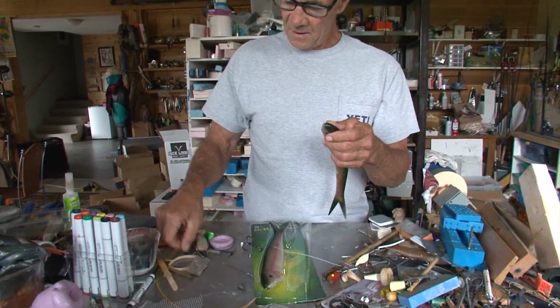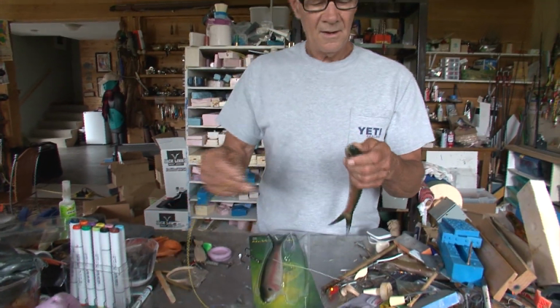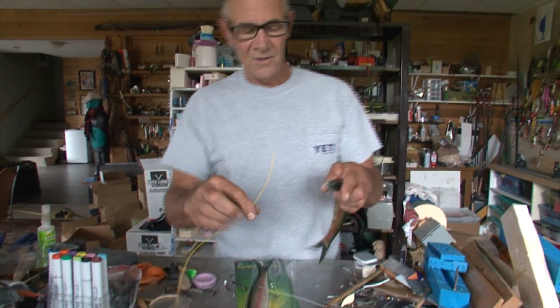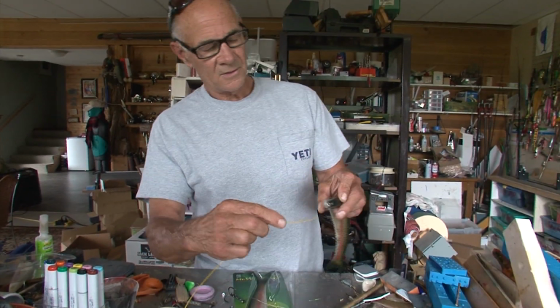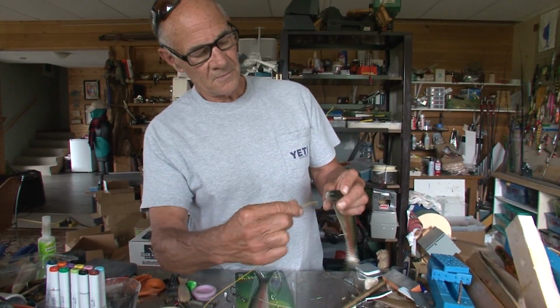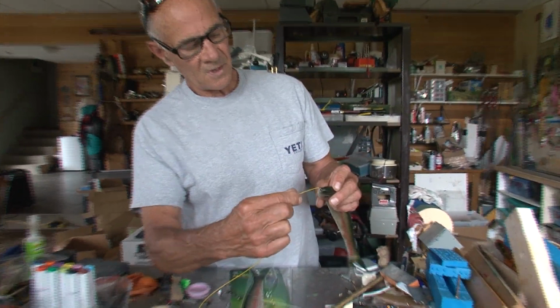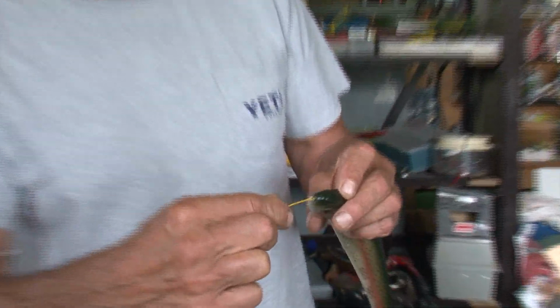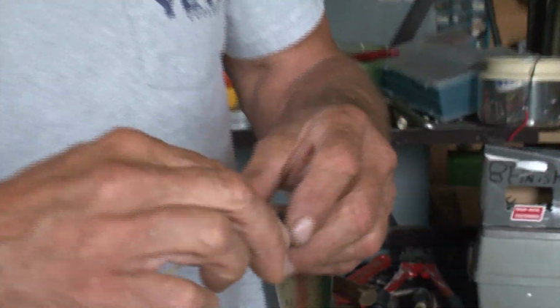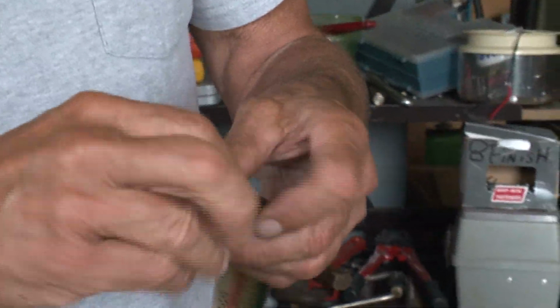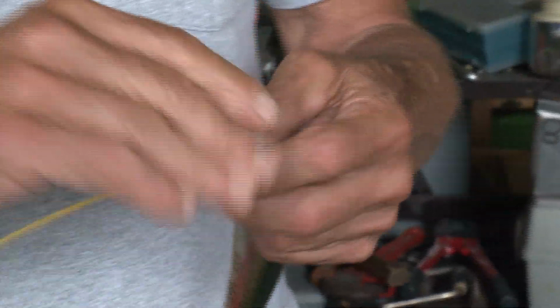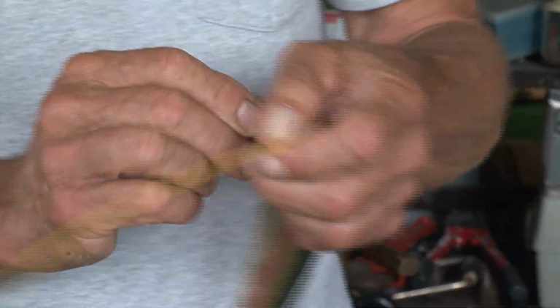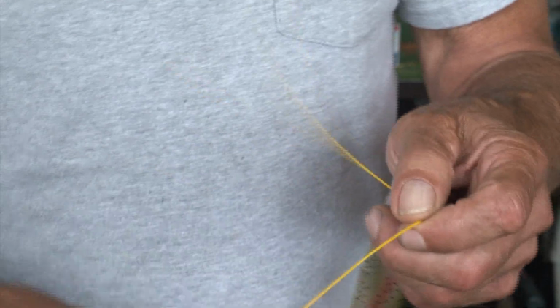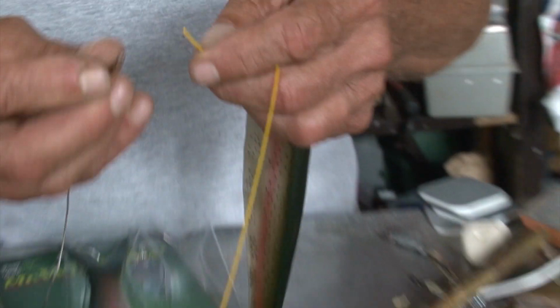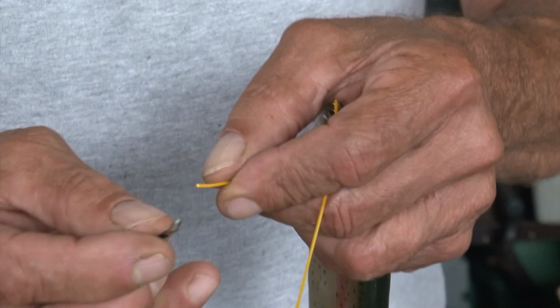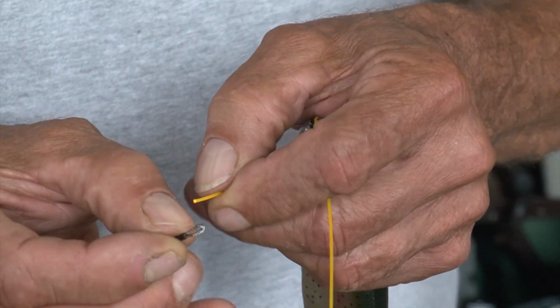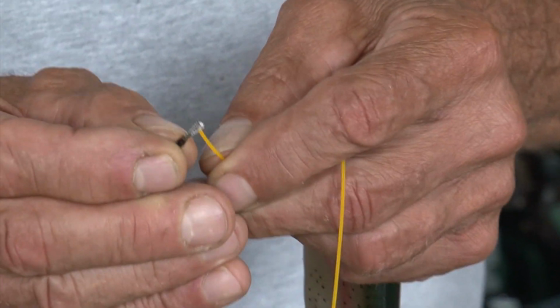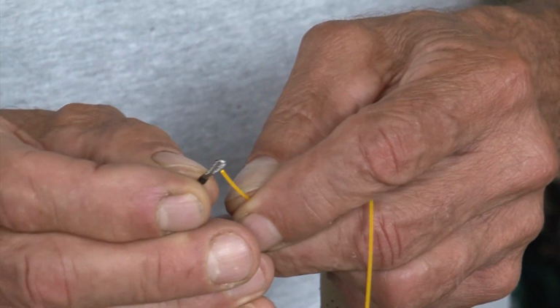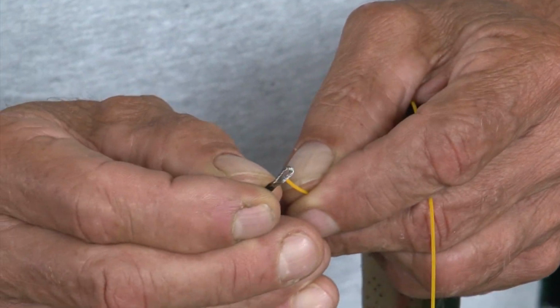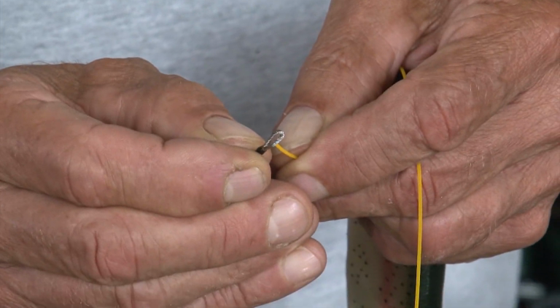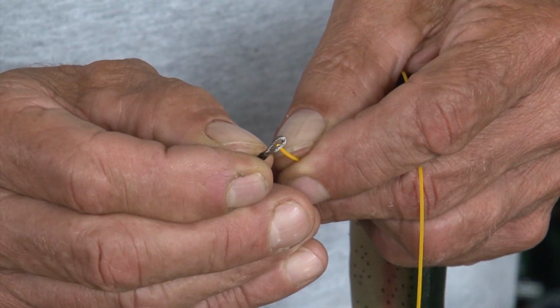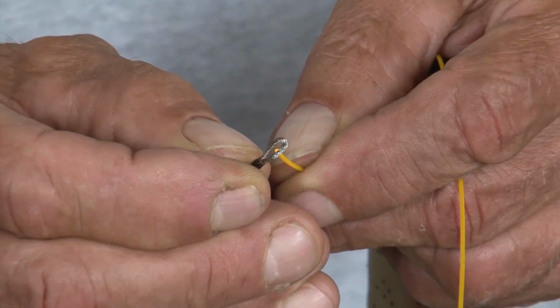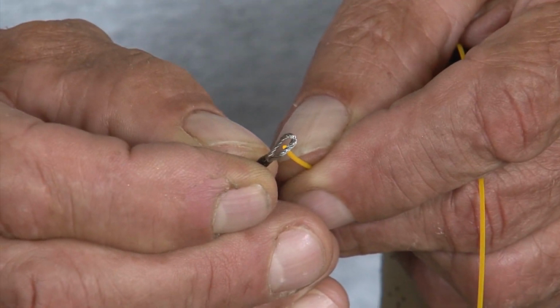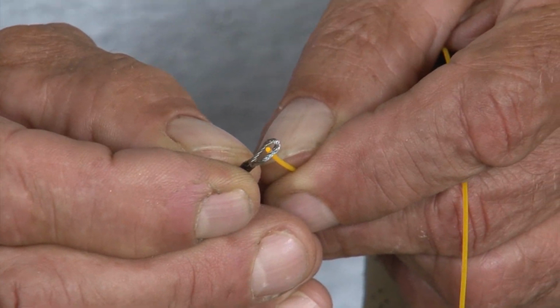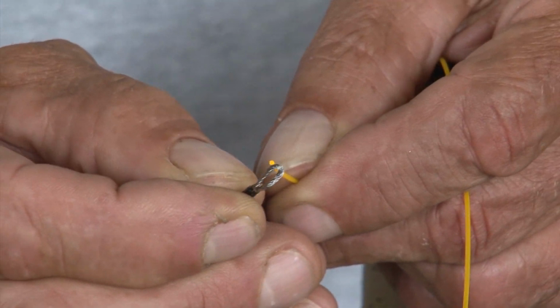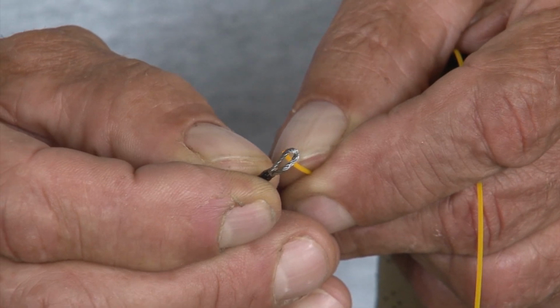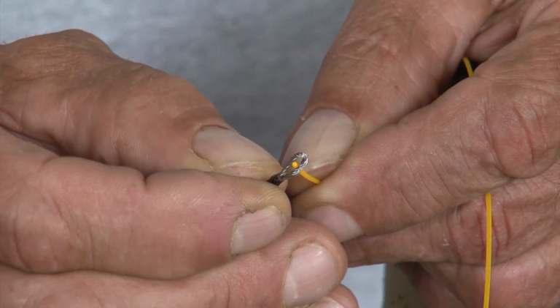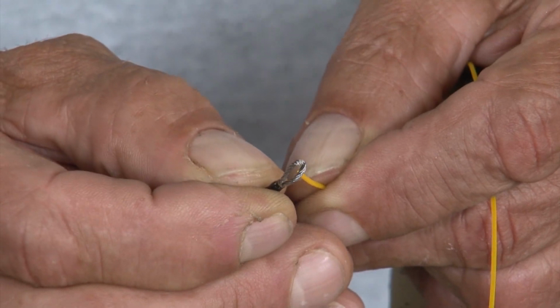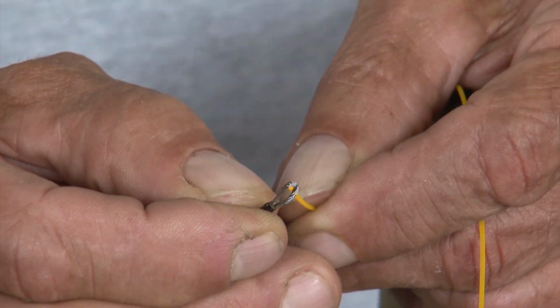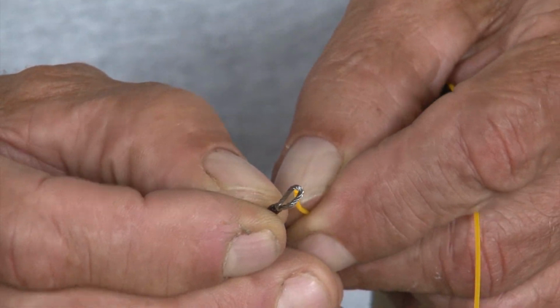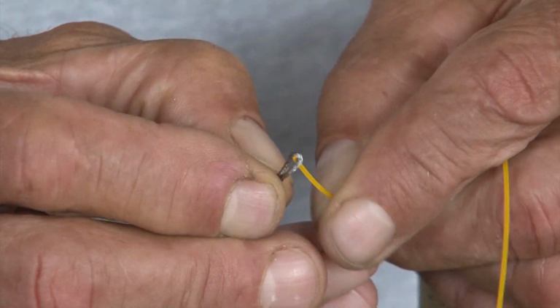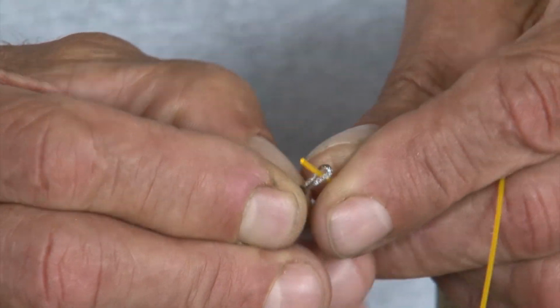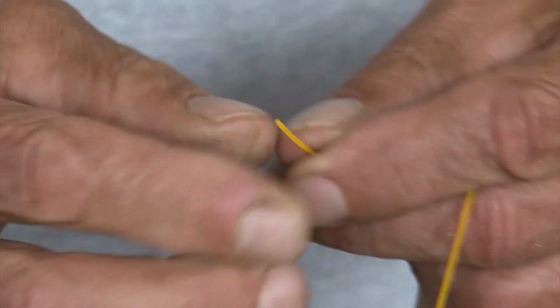So here's all you have to do: take a piece of mono, run it through like so, double it over, and put it right through the little loop in the wire.